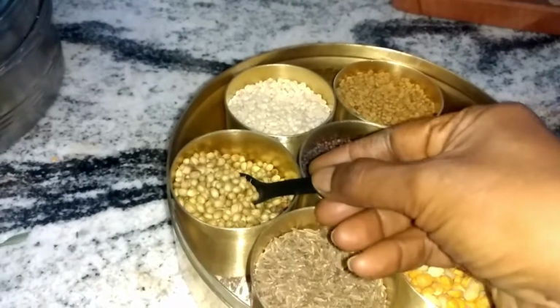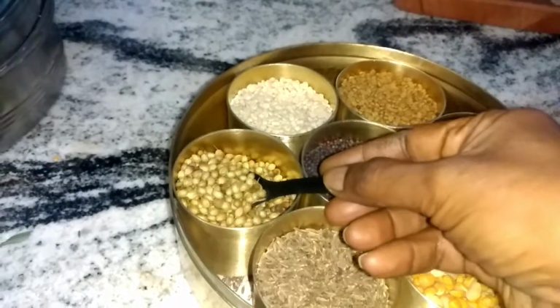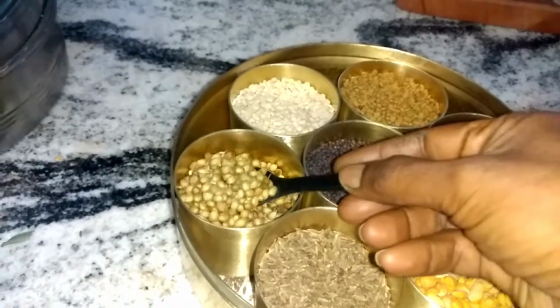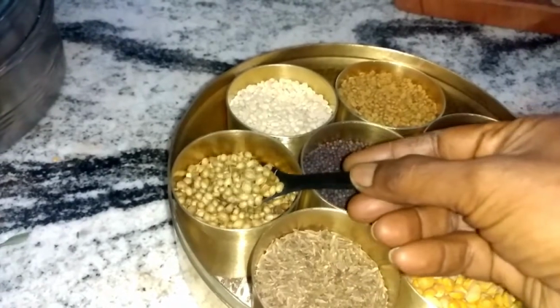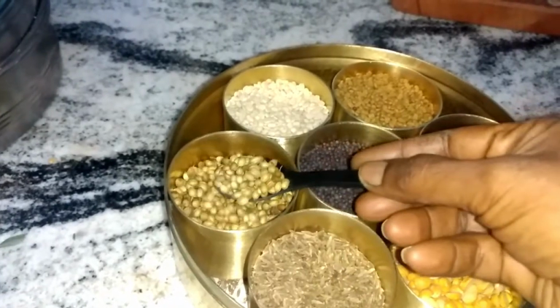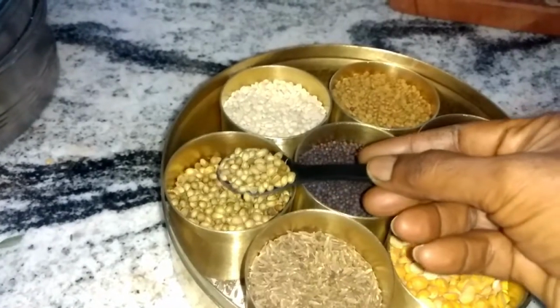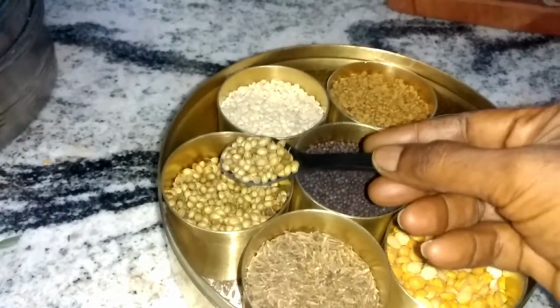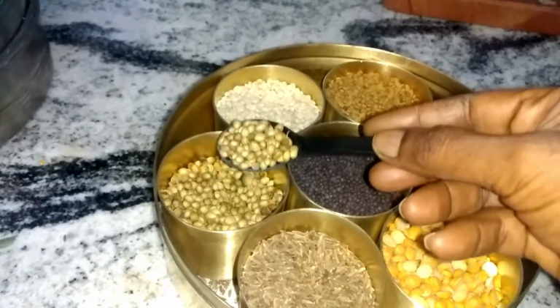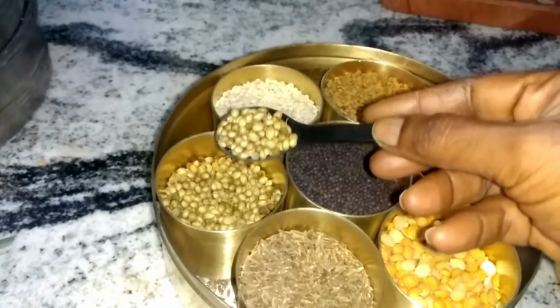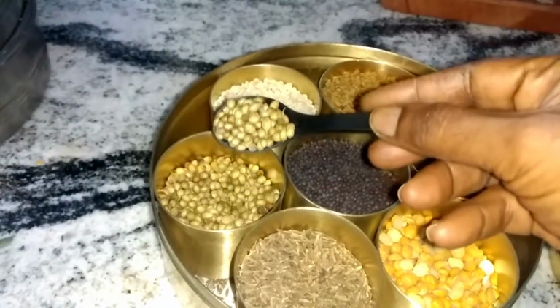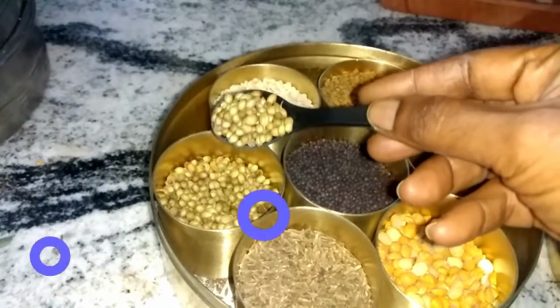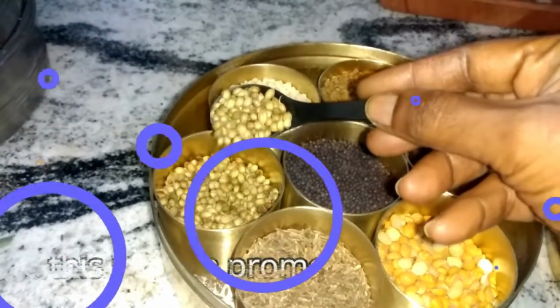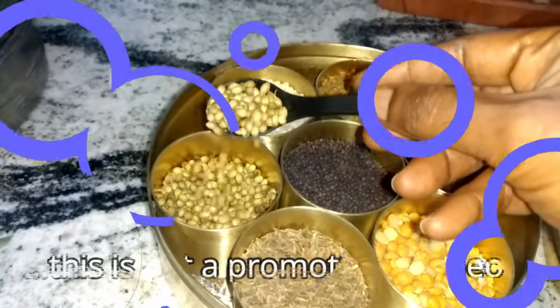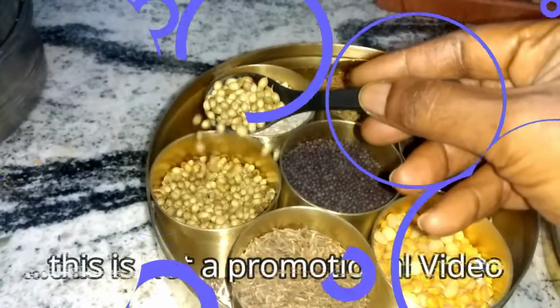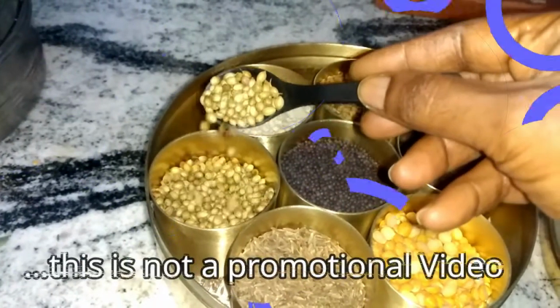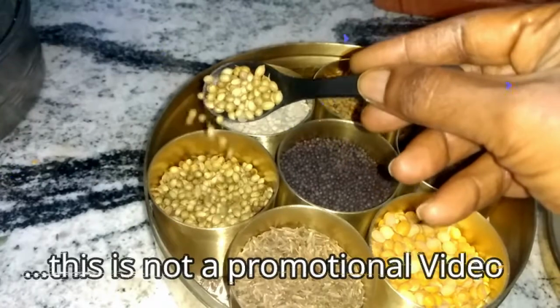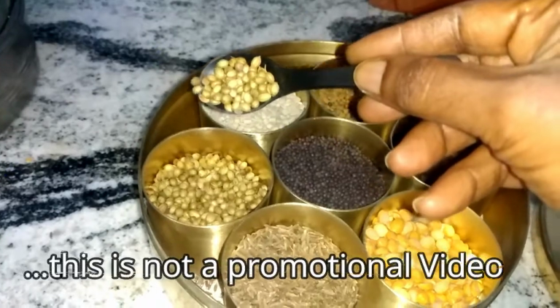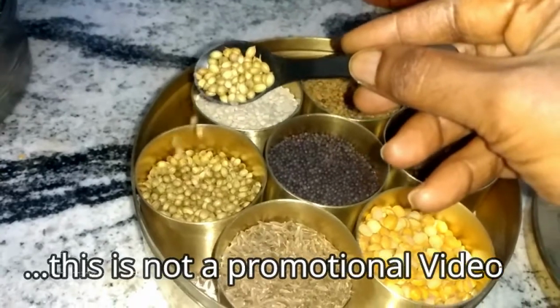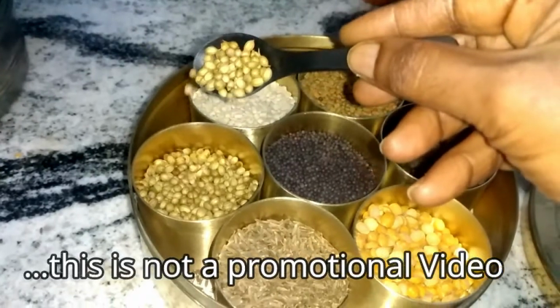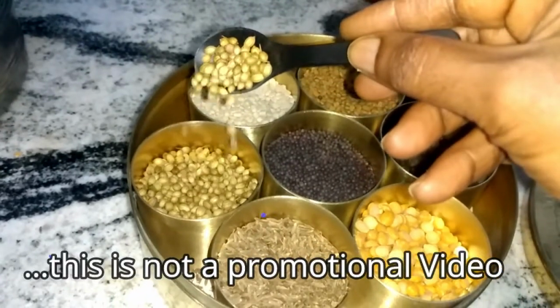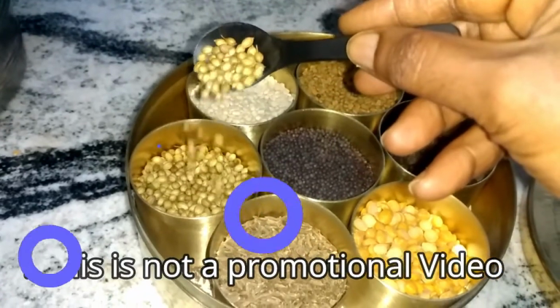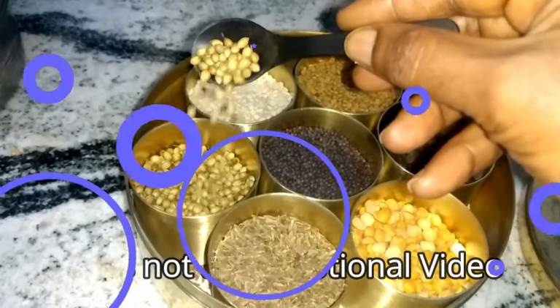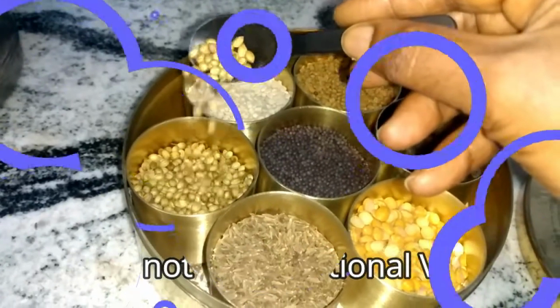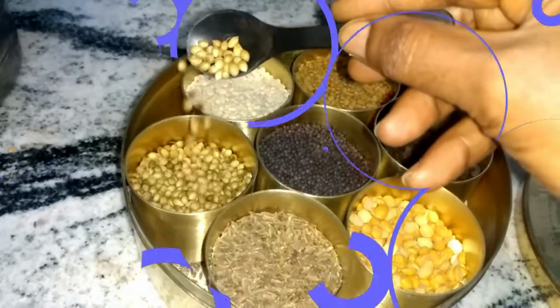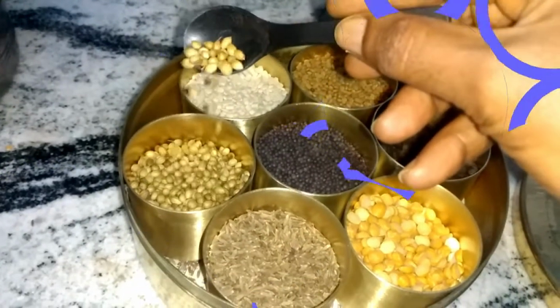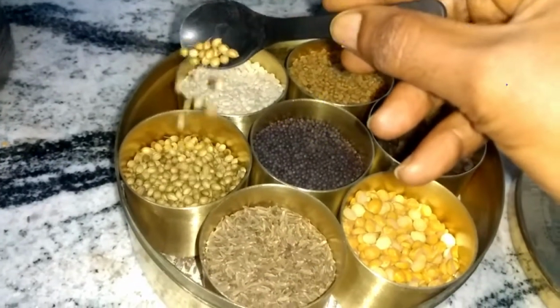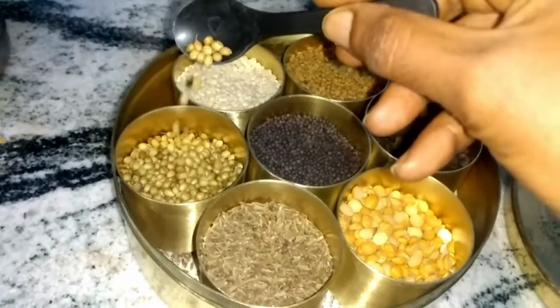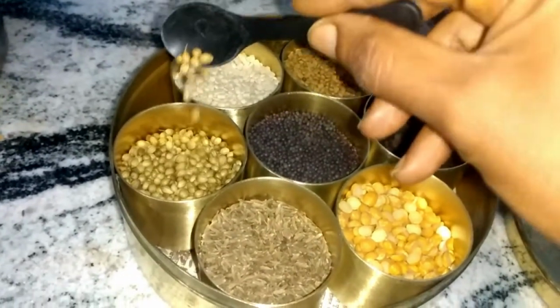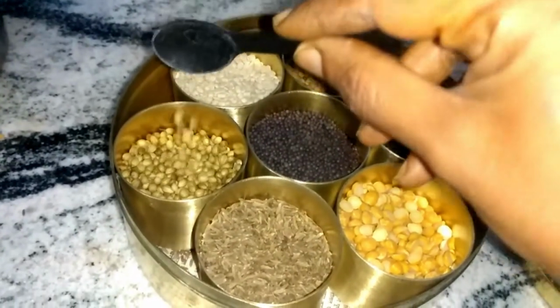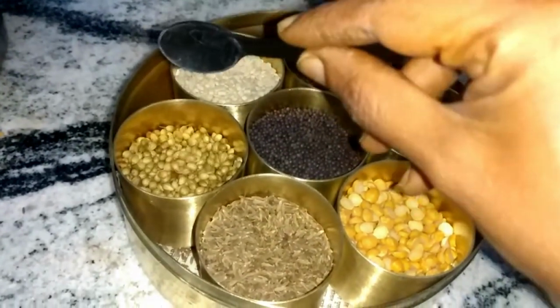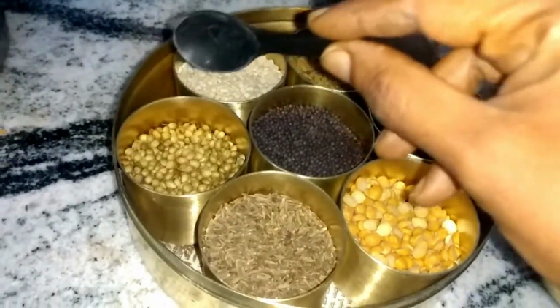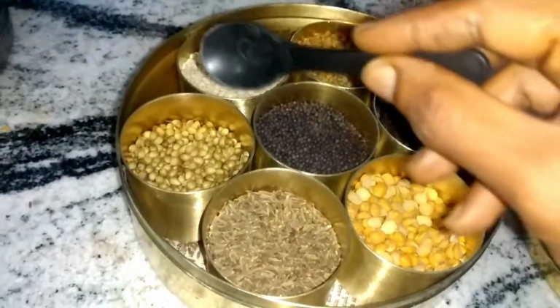These are coriander seeds, which have a lot of medicinal properties too, and are a must in the preparation of sambar powder and rasam powder.